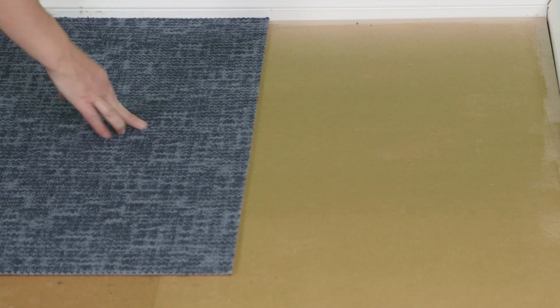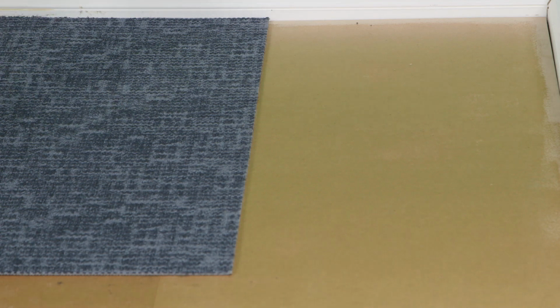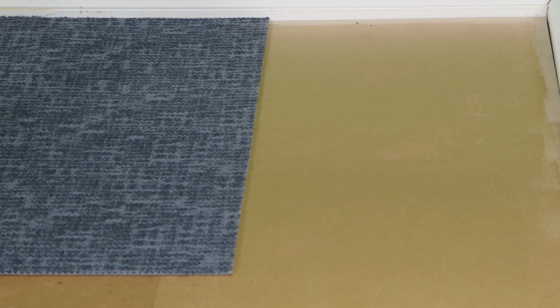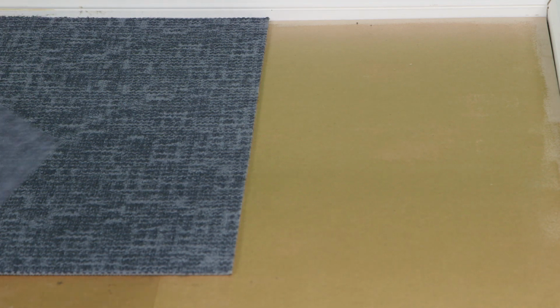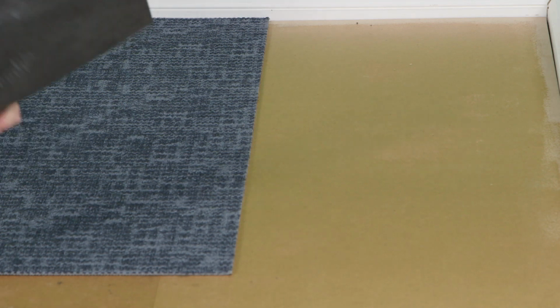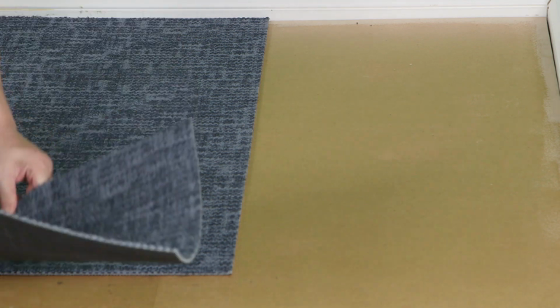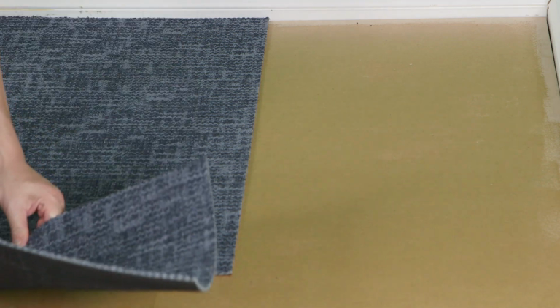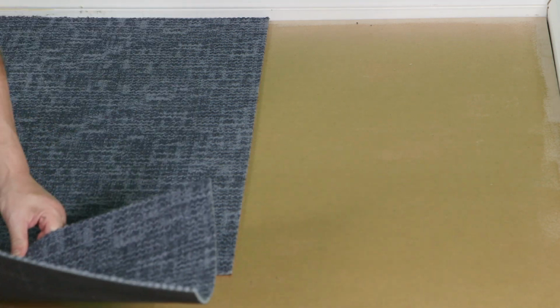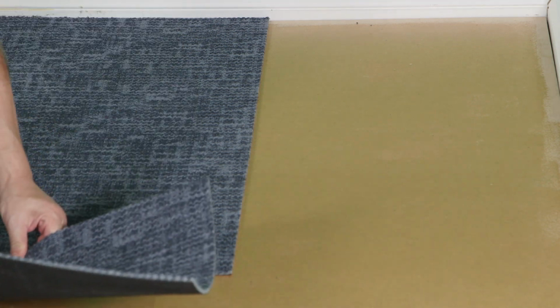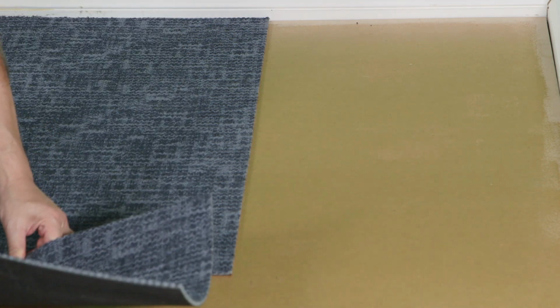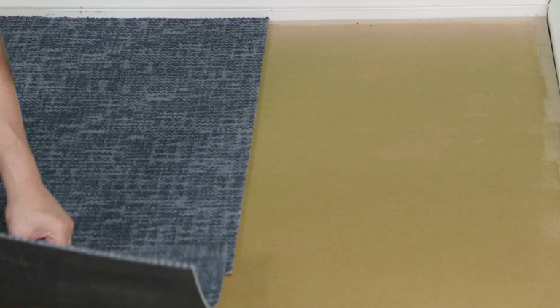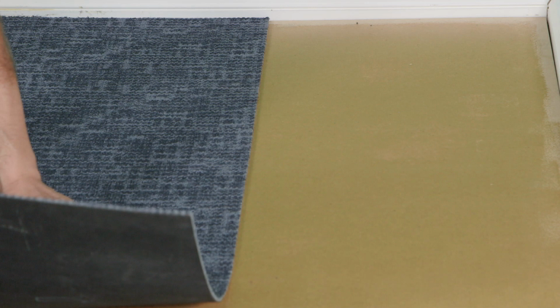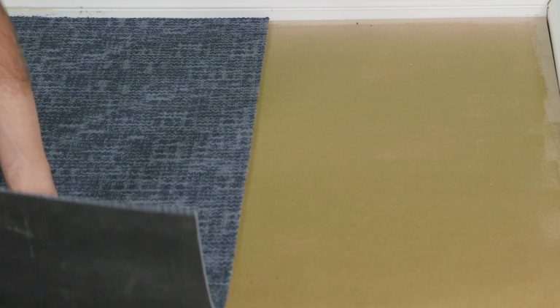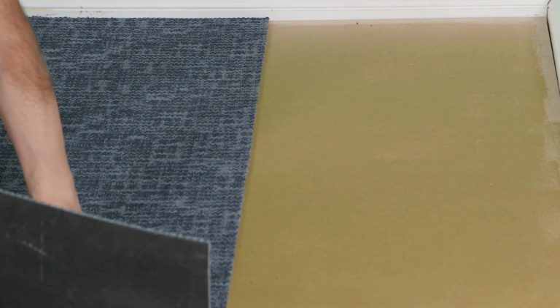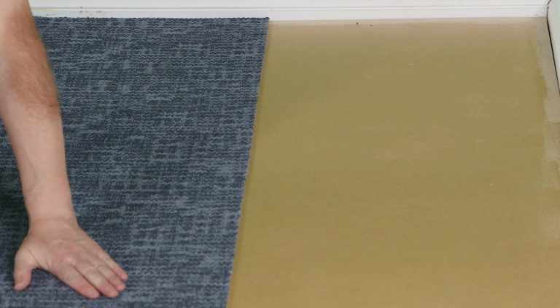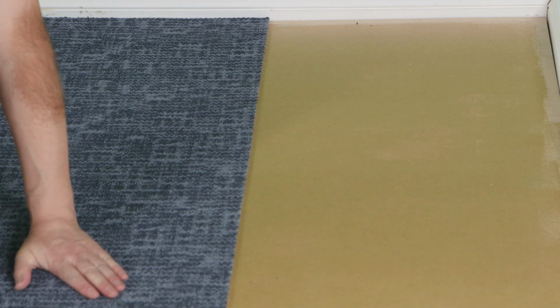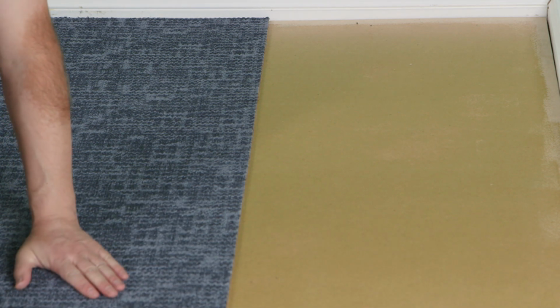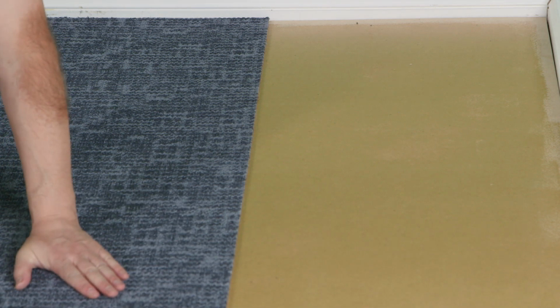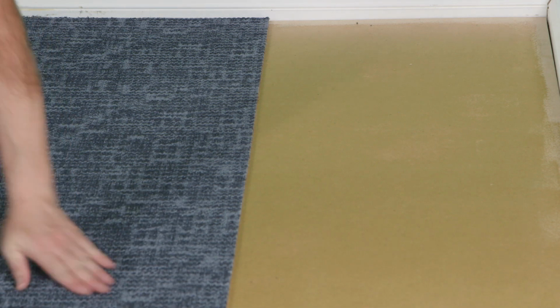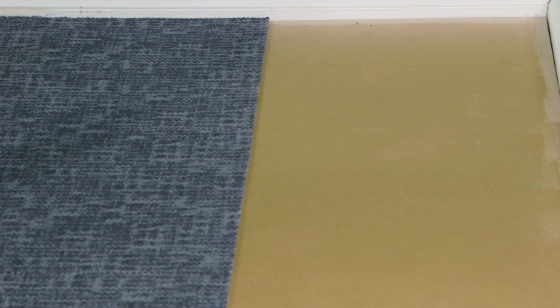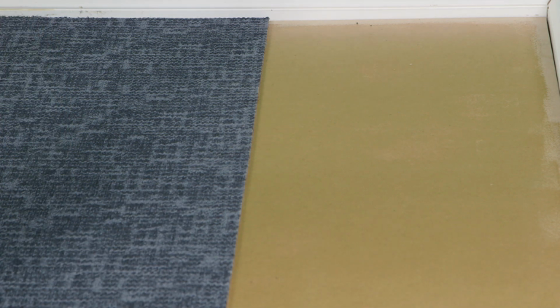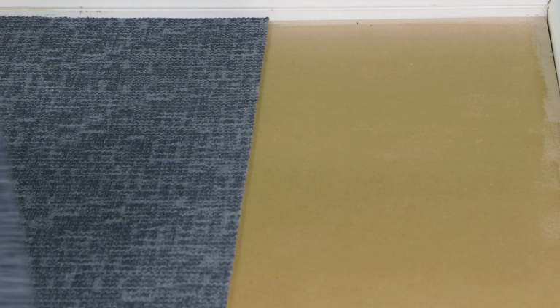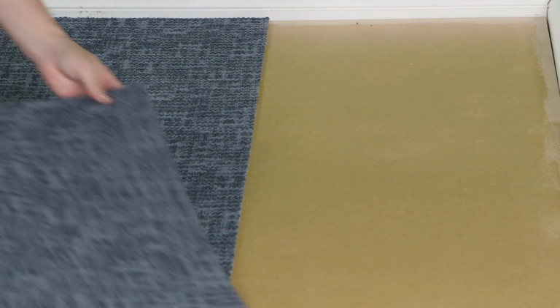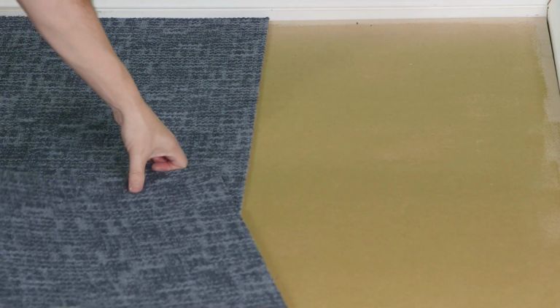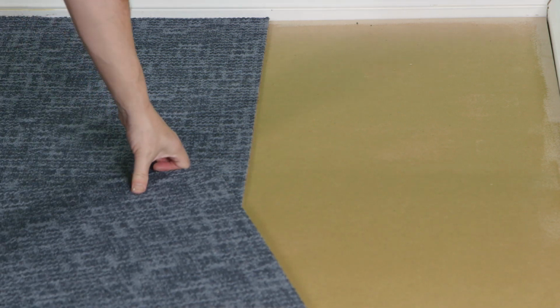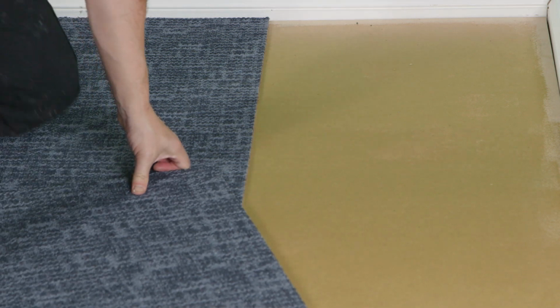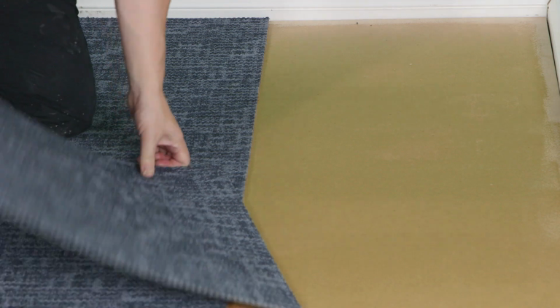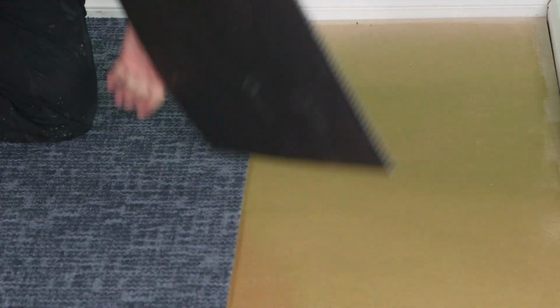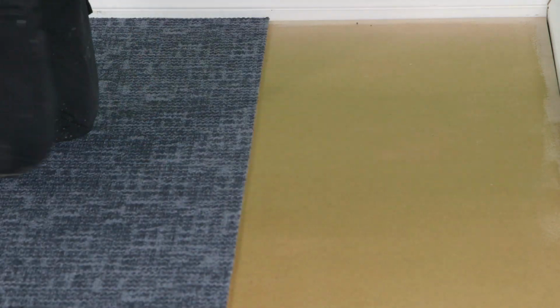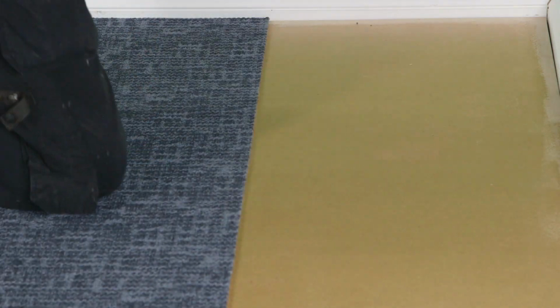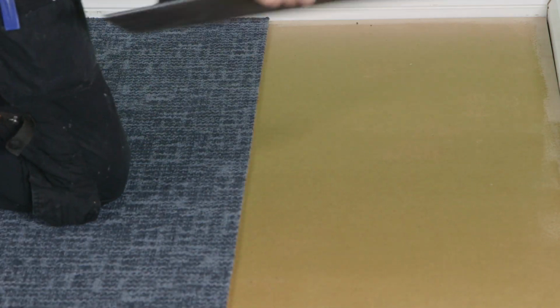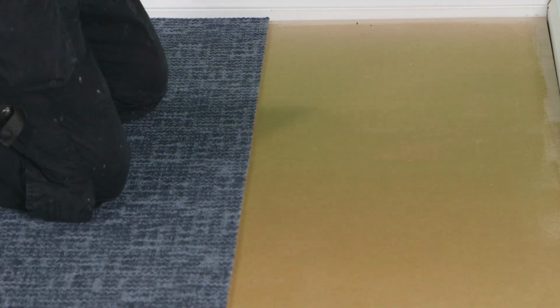Once tacked off, we can start to apply the carpet tiles. While the adhesive is designed to allow removal of the carpet tiles should it be required, there is still a good grab to the reverse of the tile.